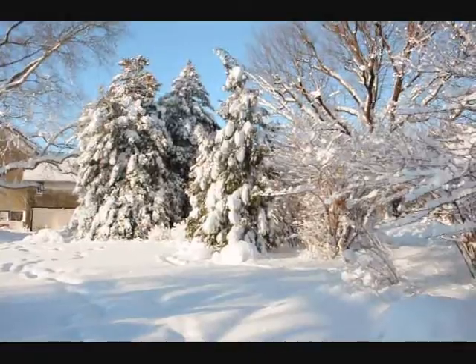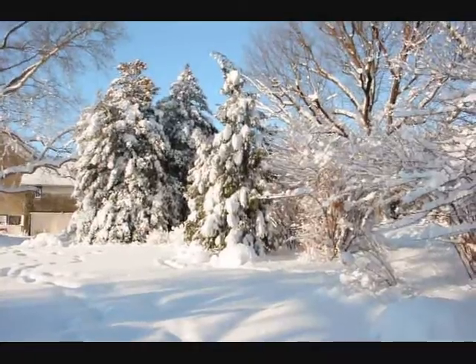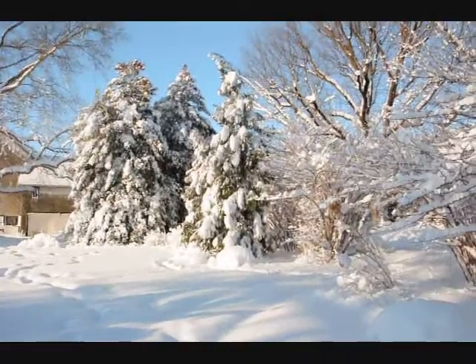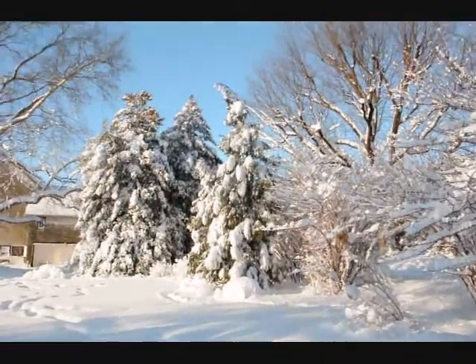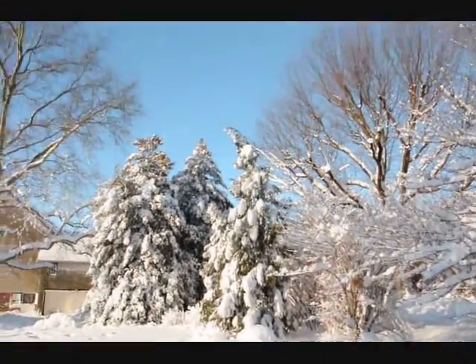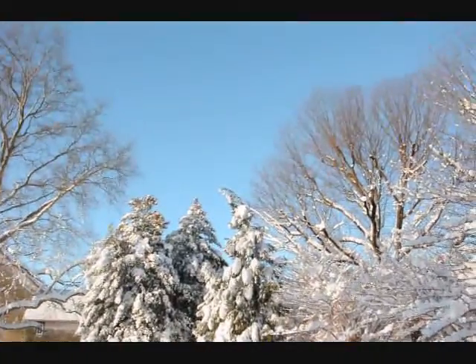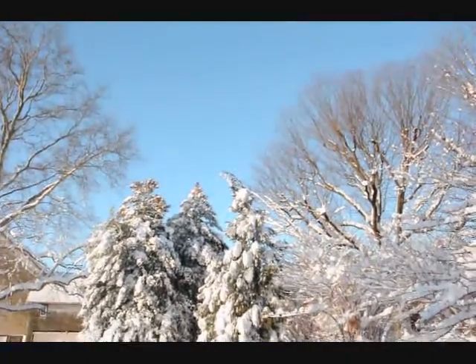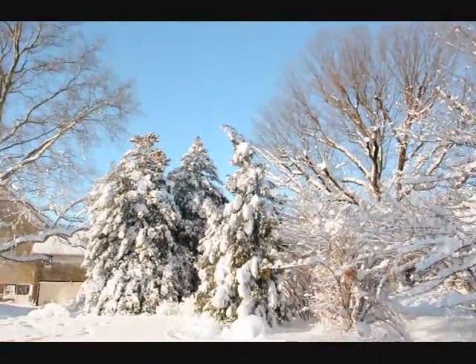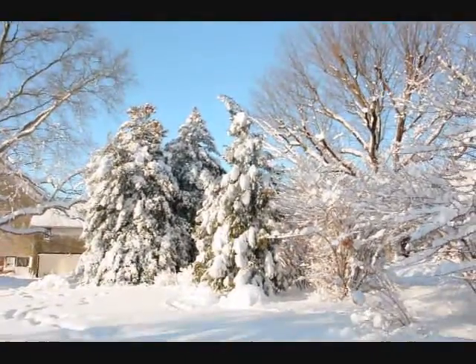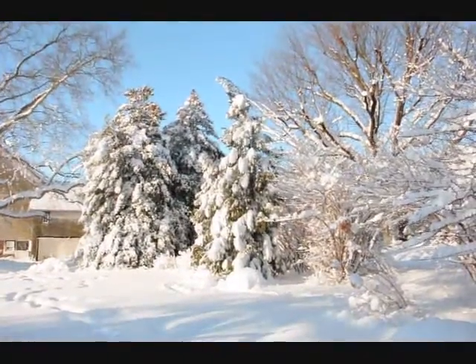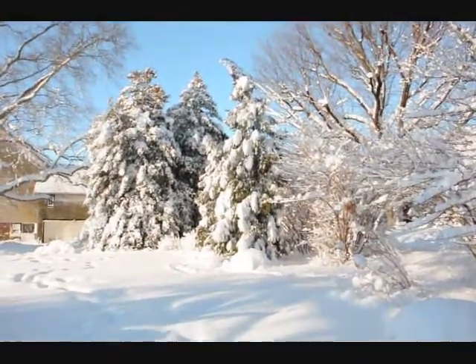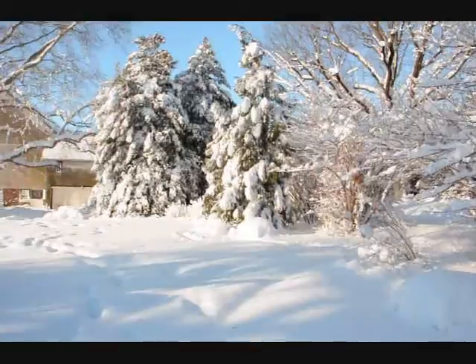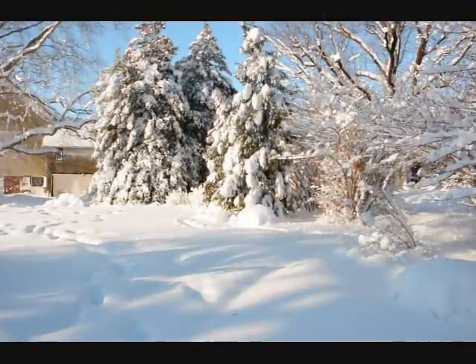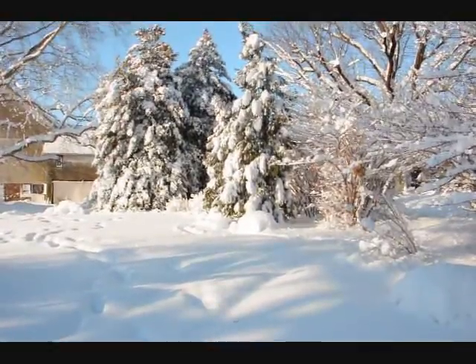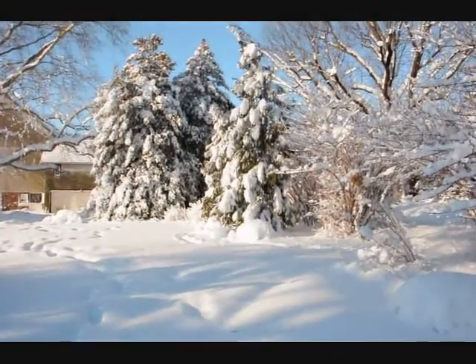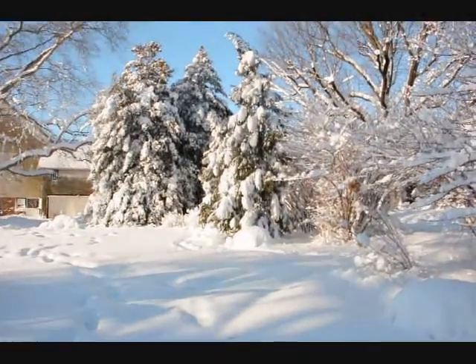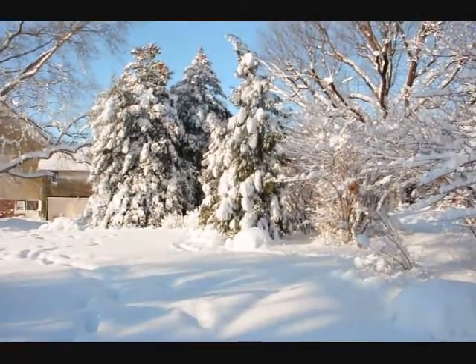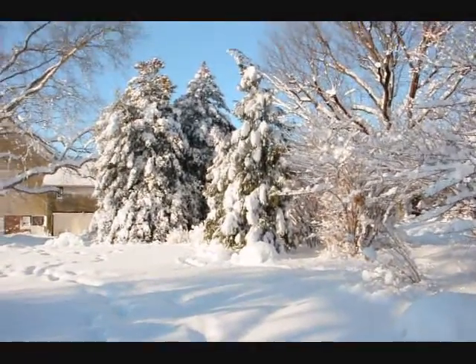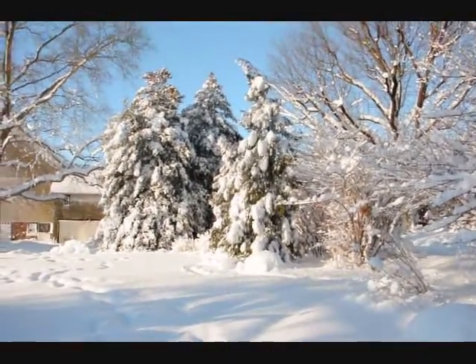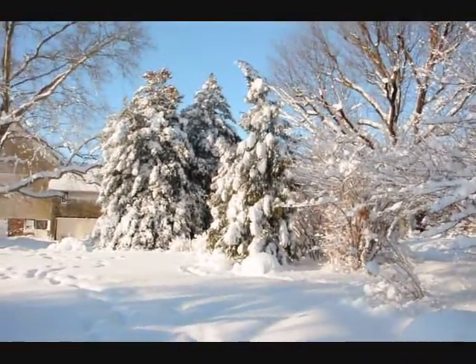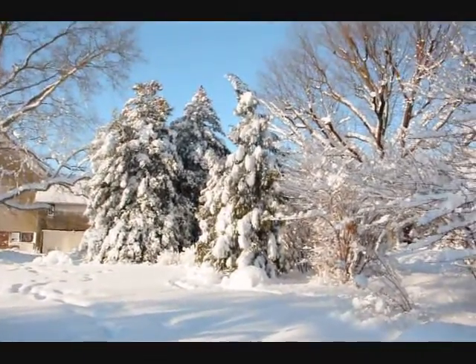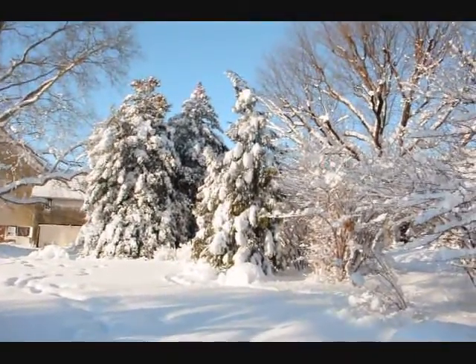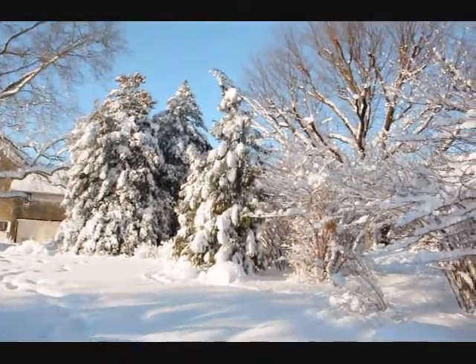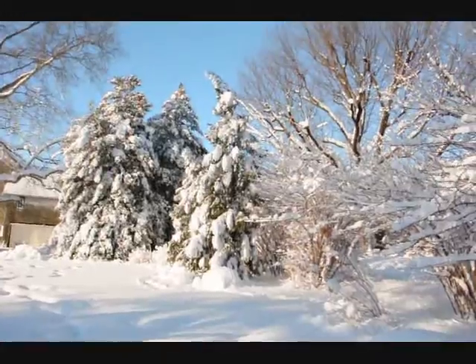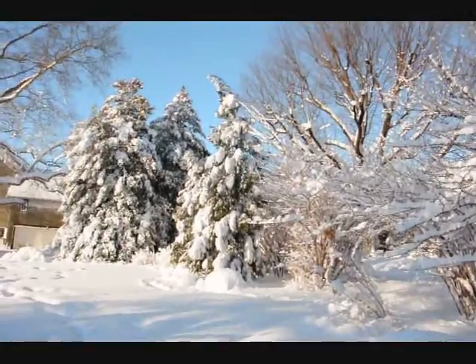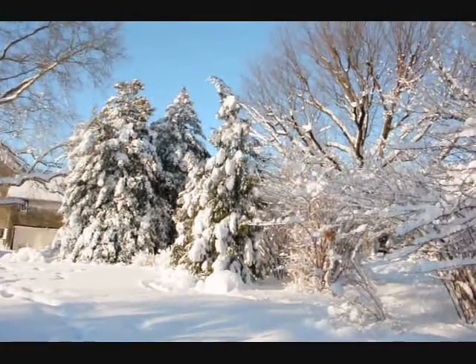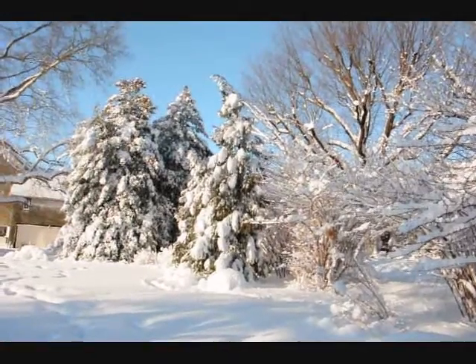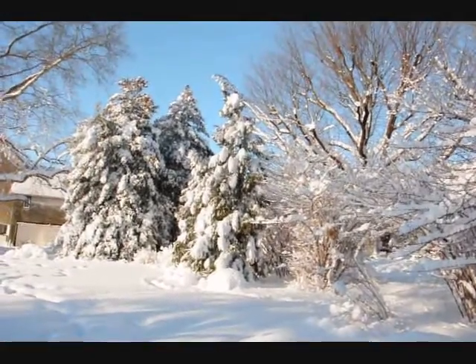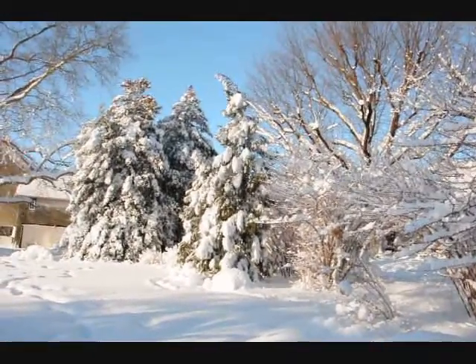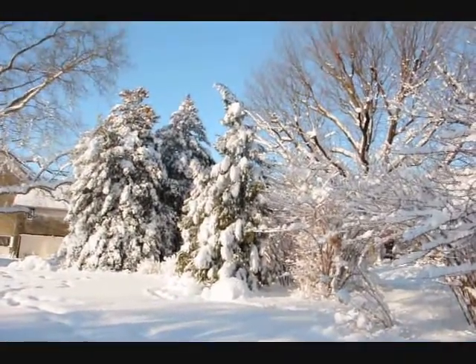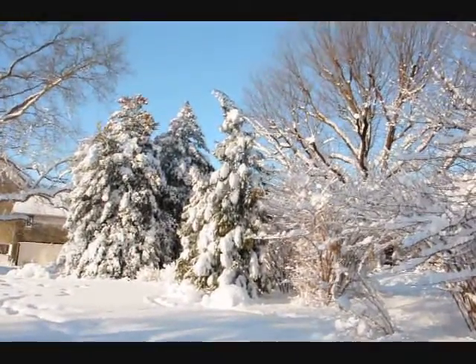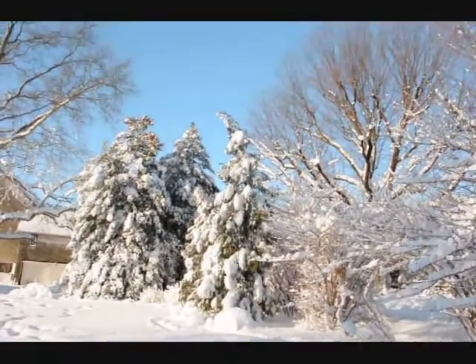These are large cryptomerias, and as you can see, they're under a heavy, heavy snow load, but there's not a problem. You can see the snow is just falling right off of them. This is the heaviest snow load we've ever experienced here in Bucks County, and they've come through it with flying colors.